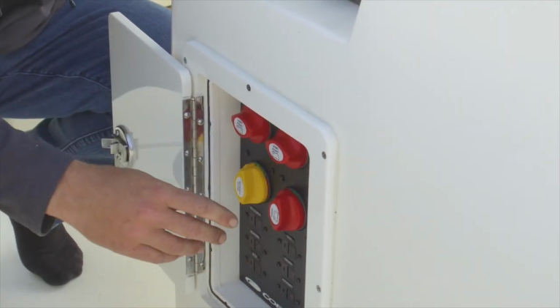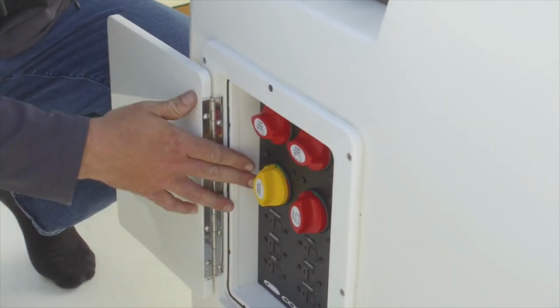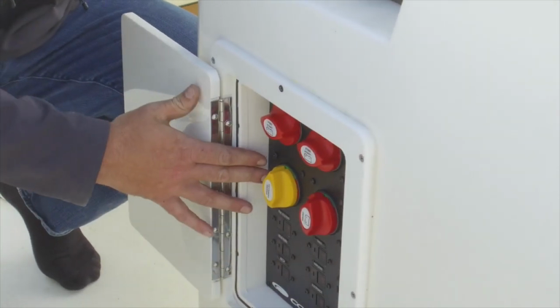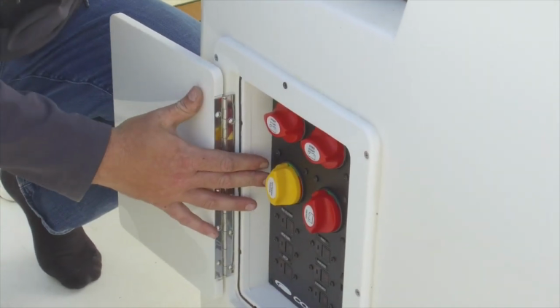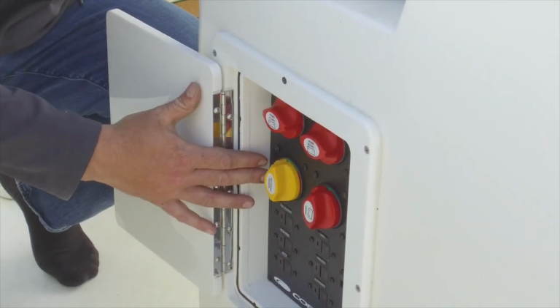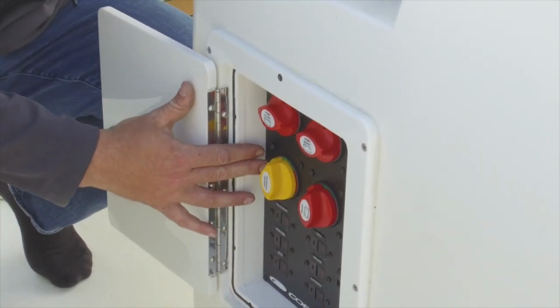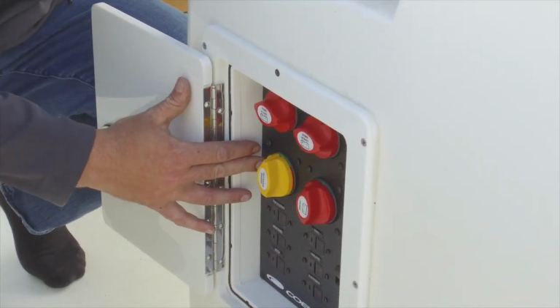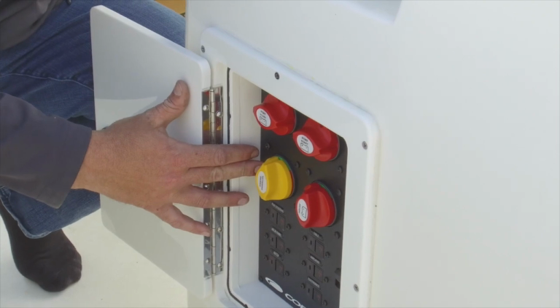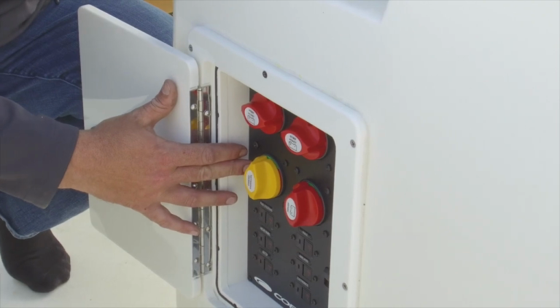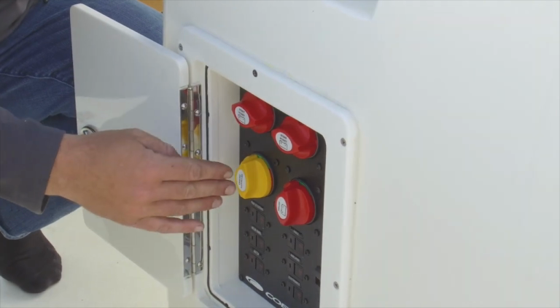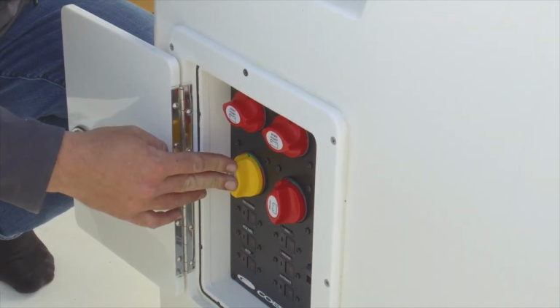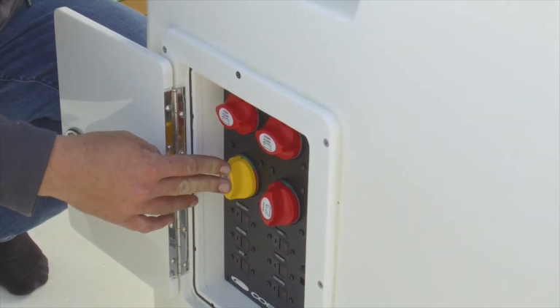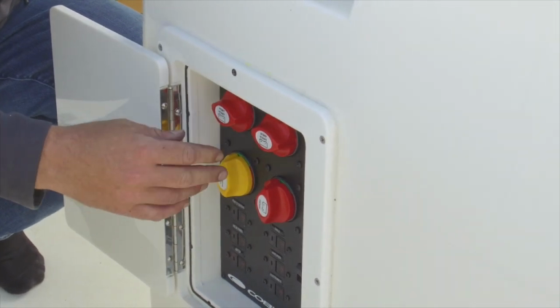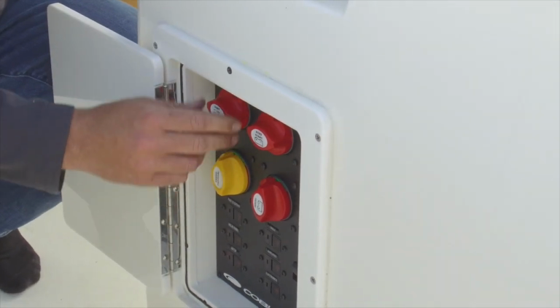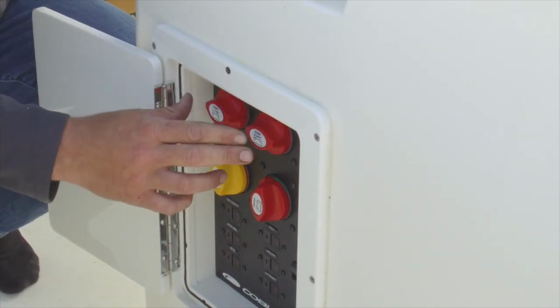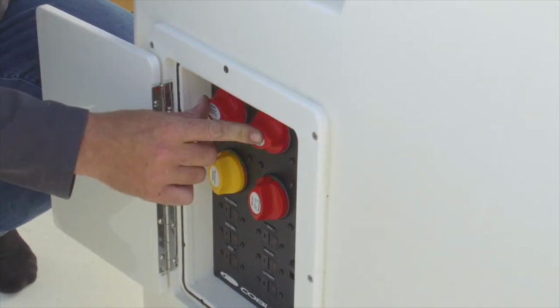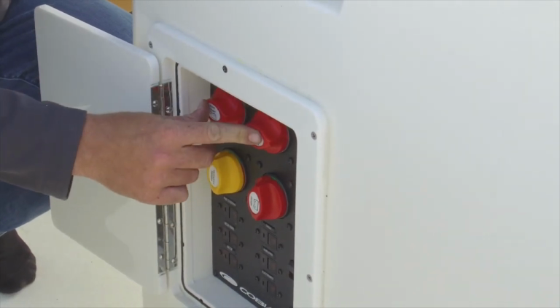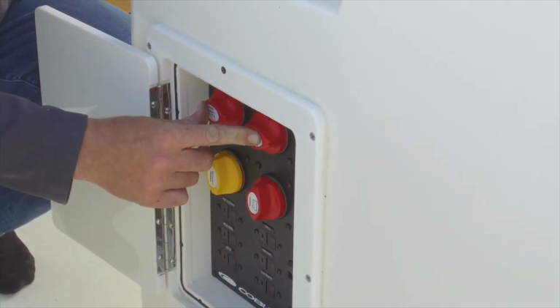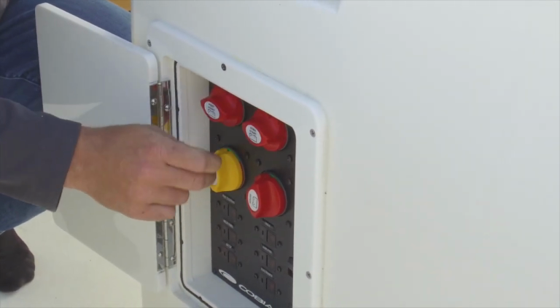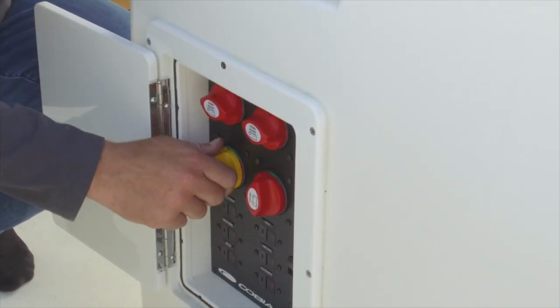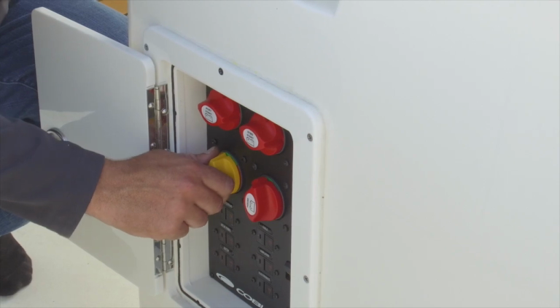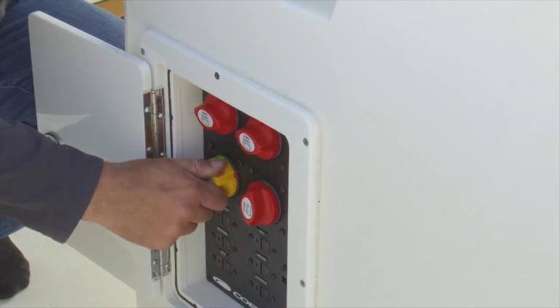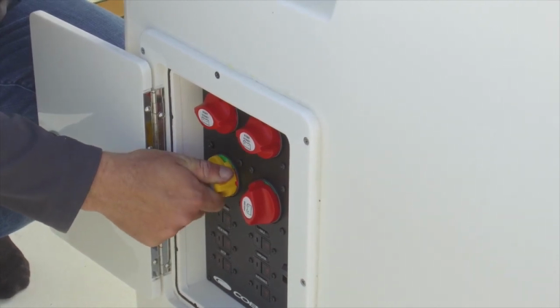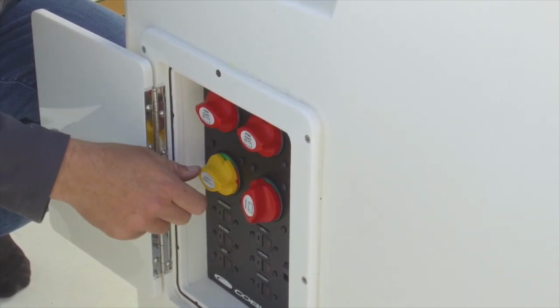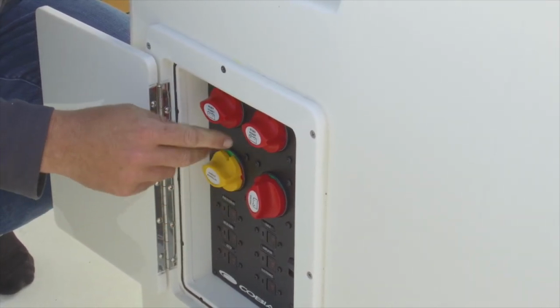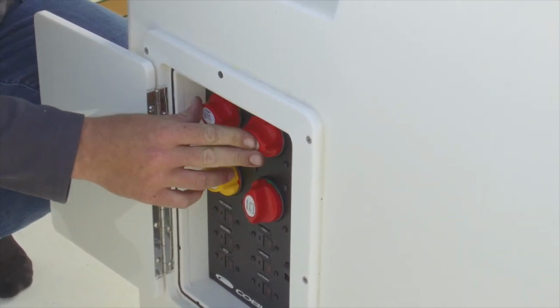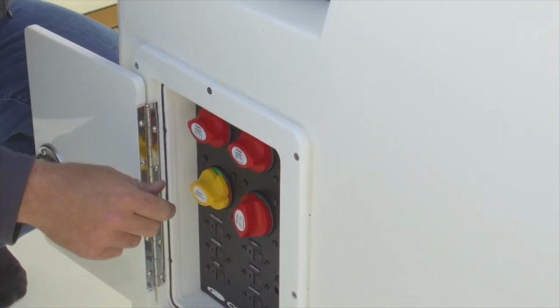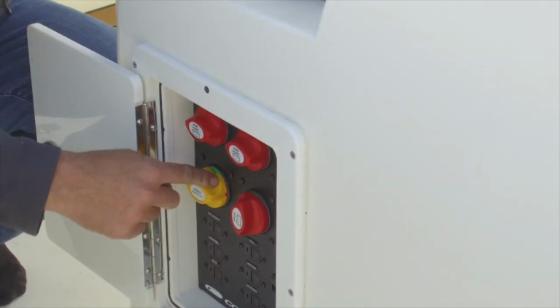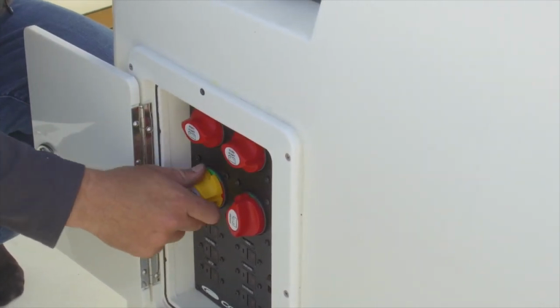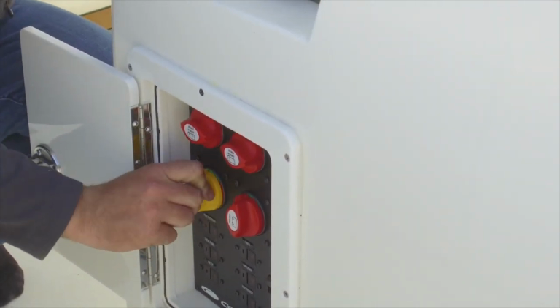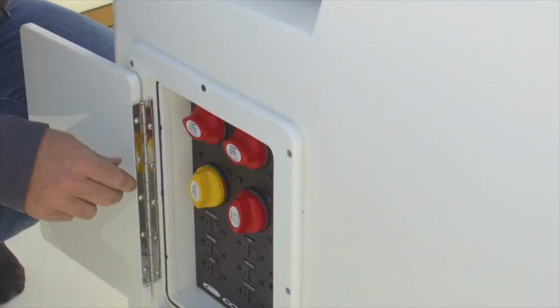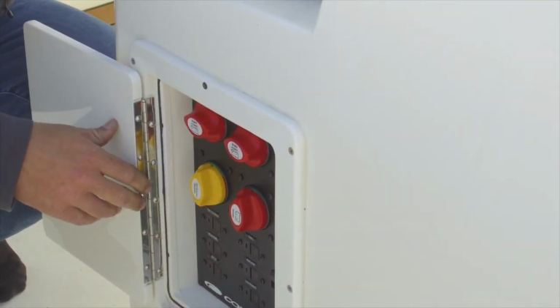Right next to that we have a yellow emergency parallel switch. The emergency parallel switch is for when your engine batteries are dead. You can flip this switch on and jump your engine batteries off of your house battery.